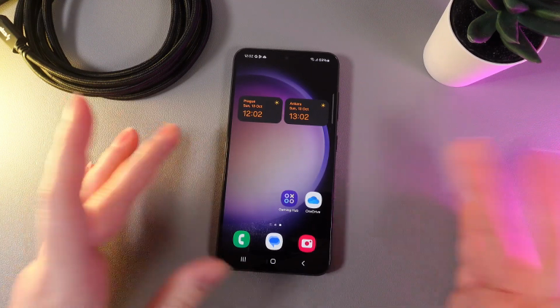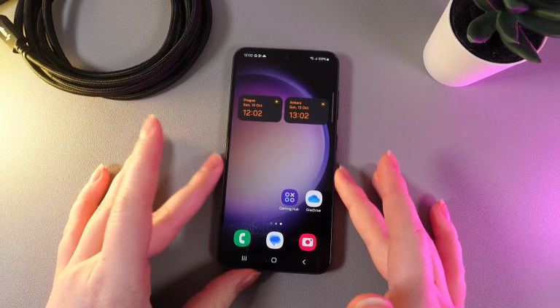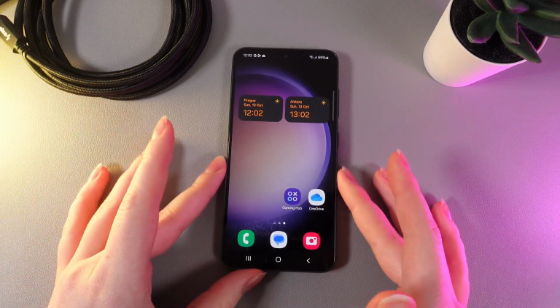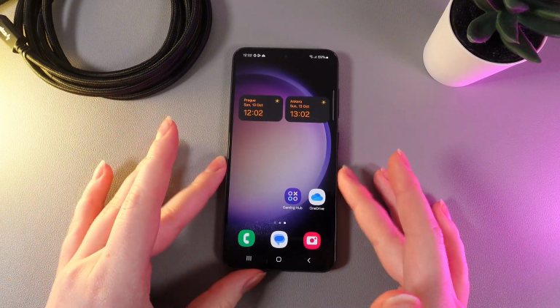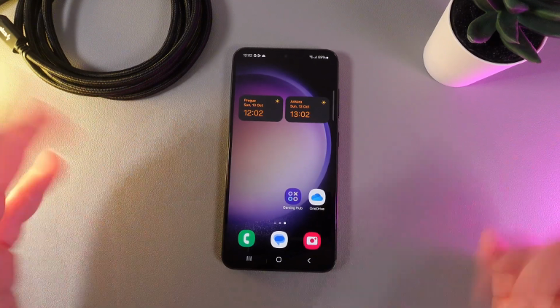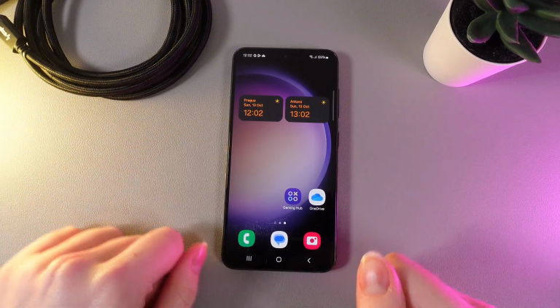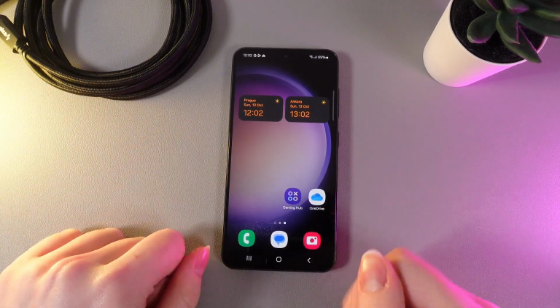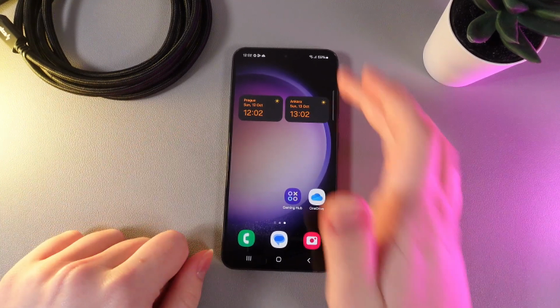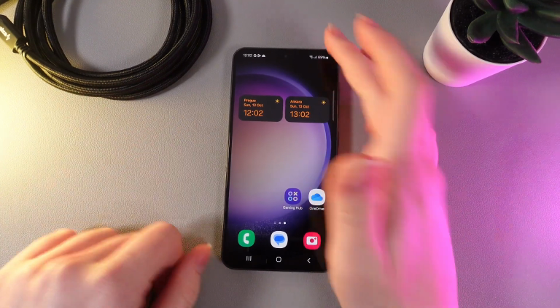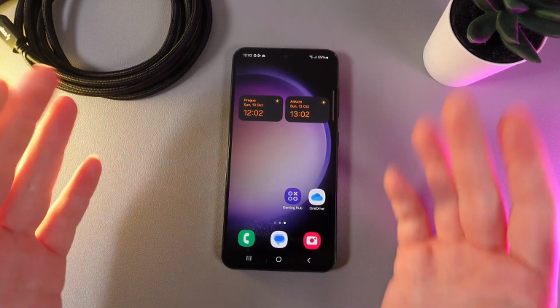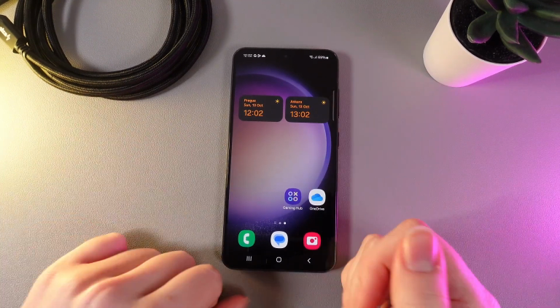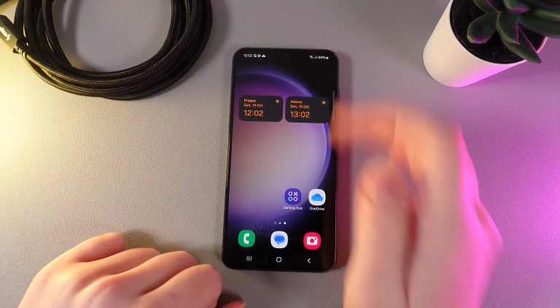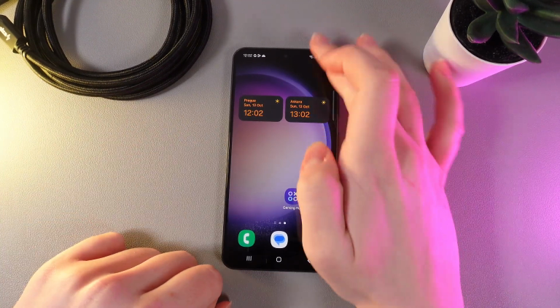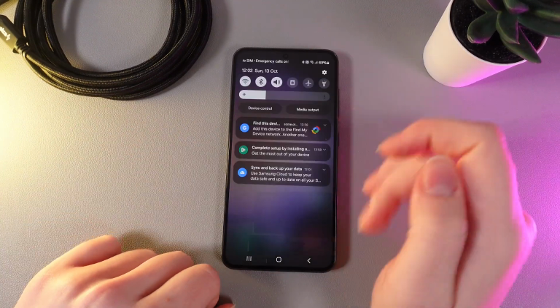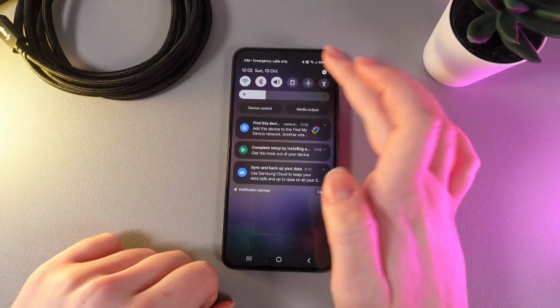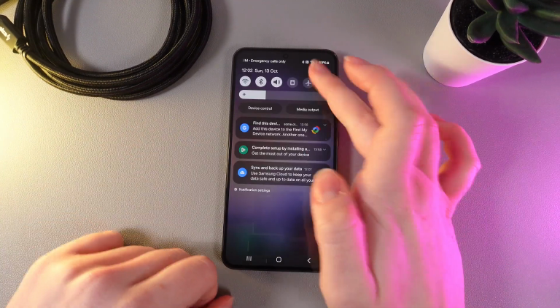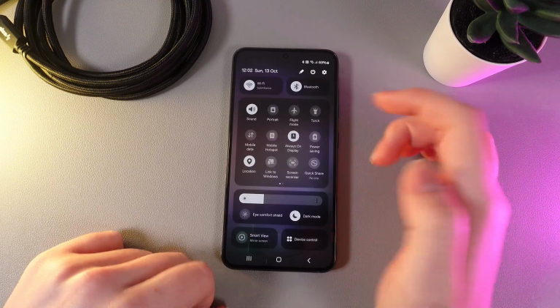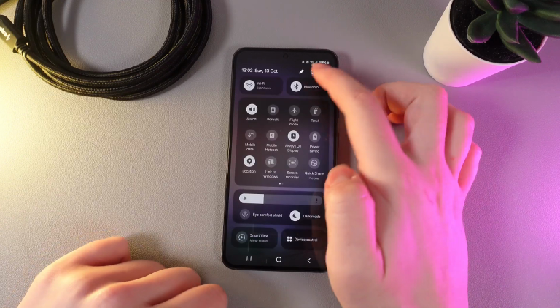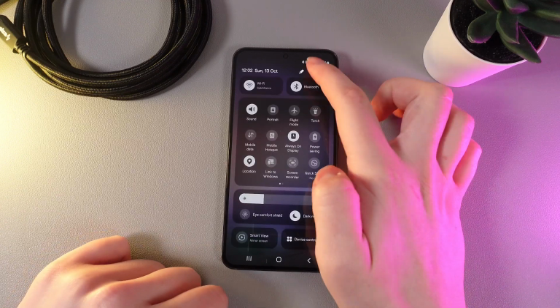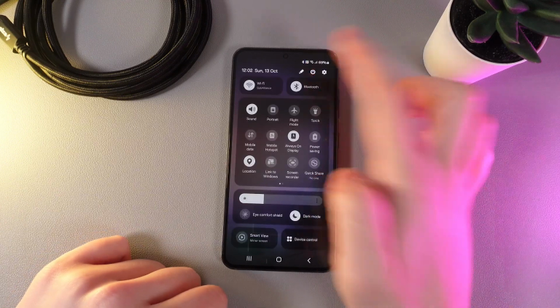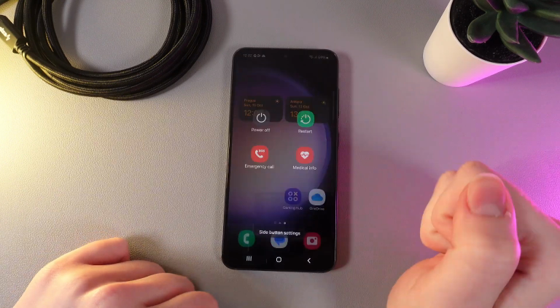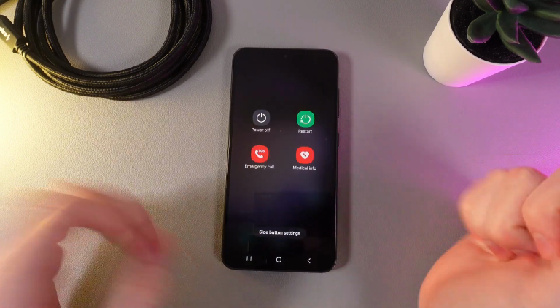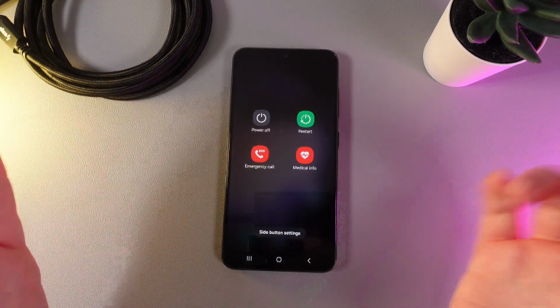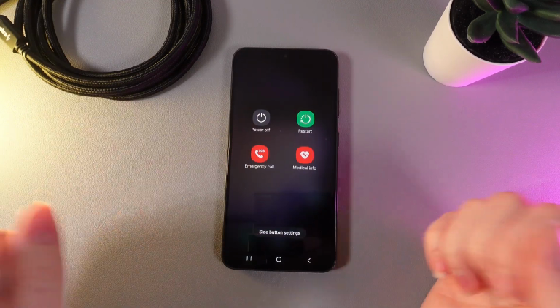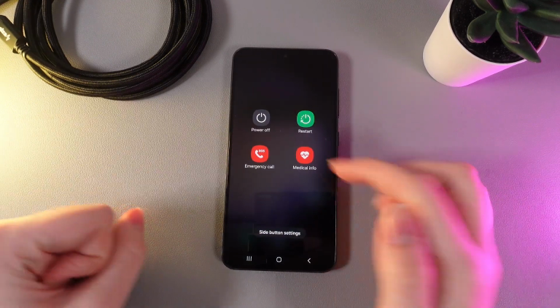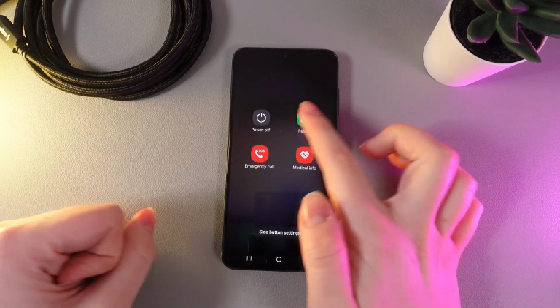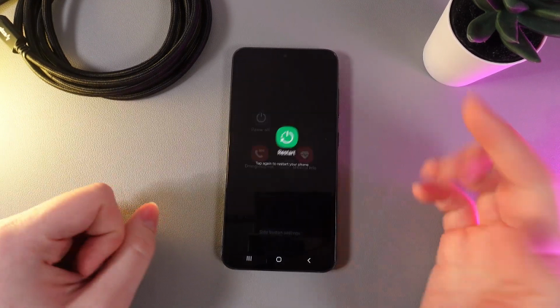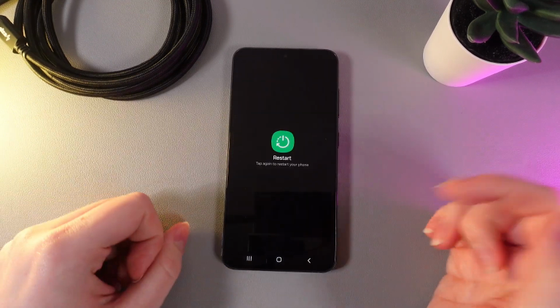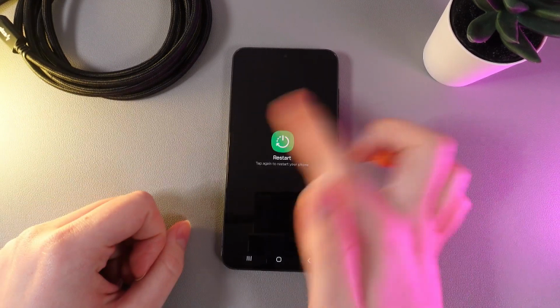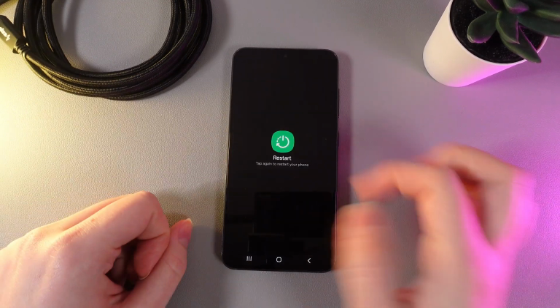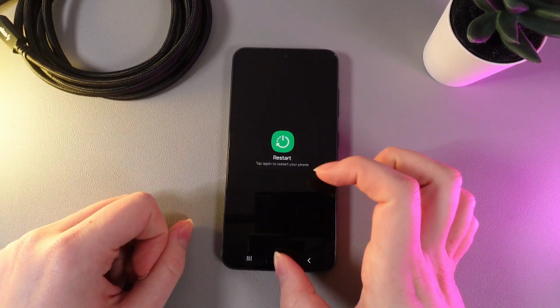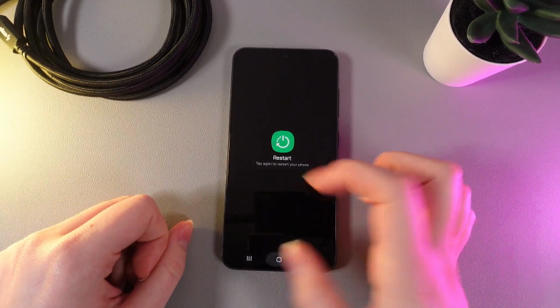The next thing you can try is to restart your phone. Go to the power menu and click twice on the Restart button.